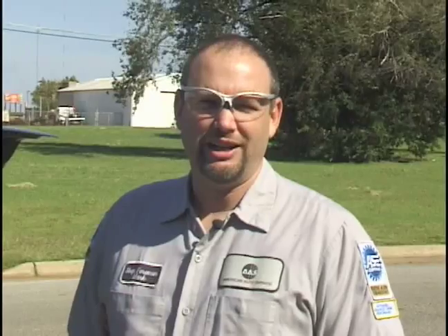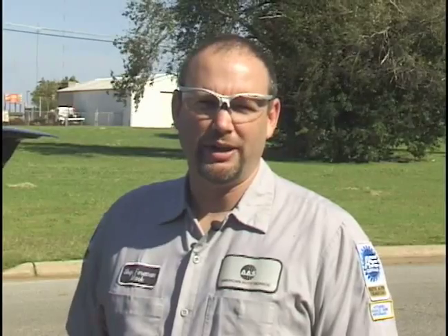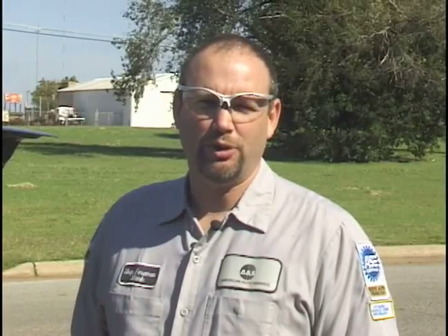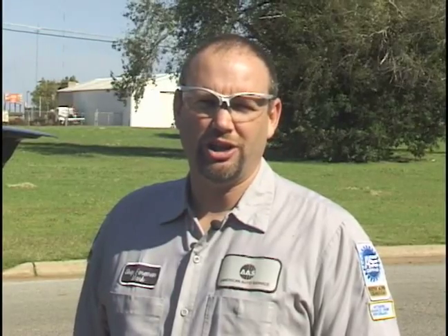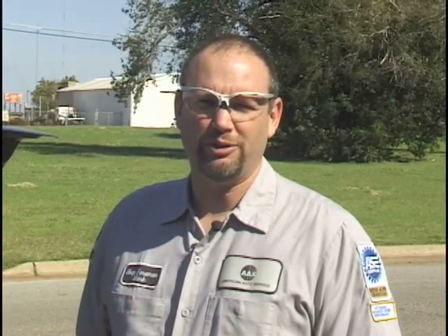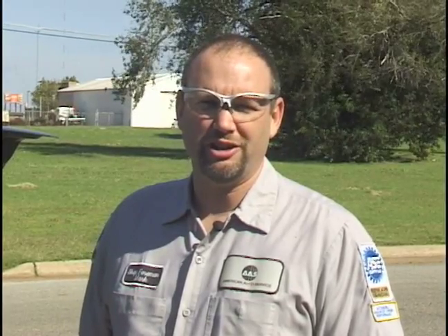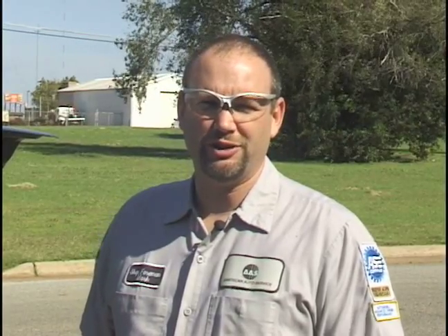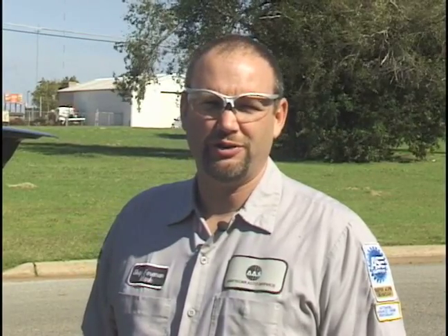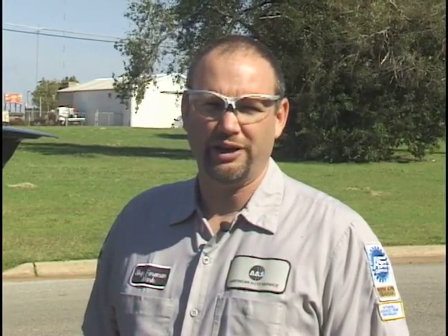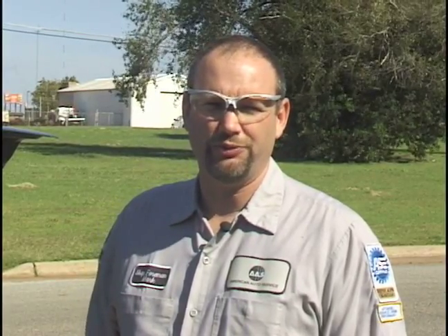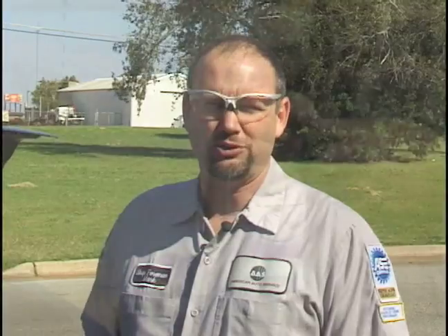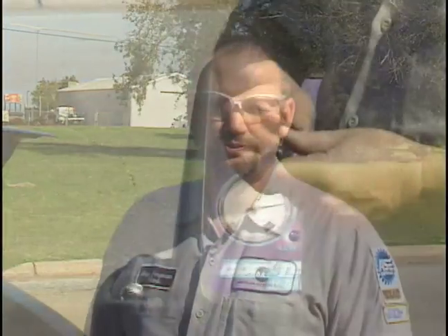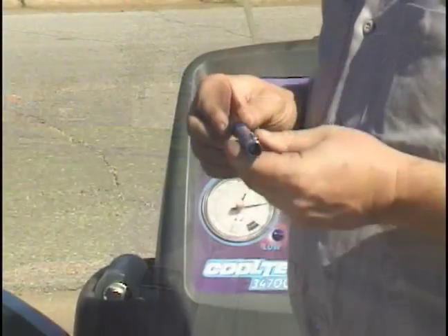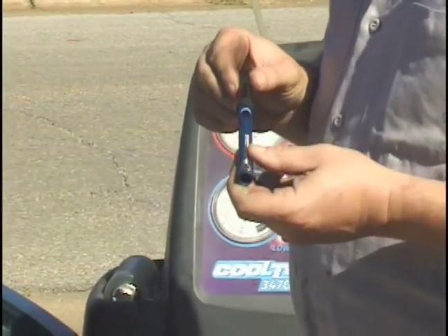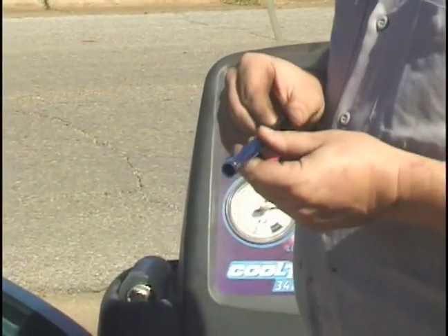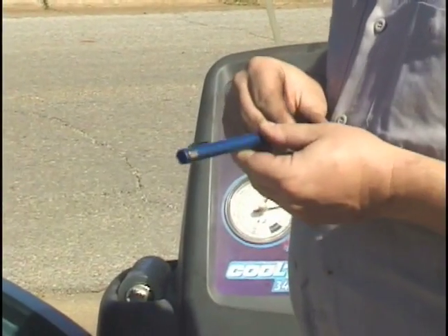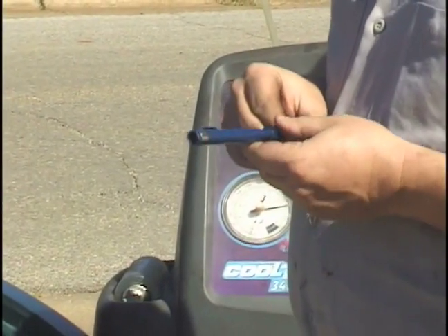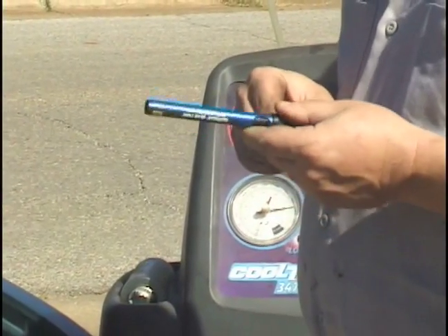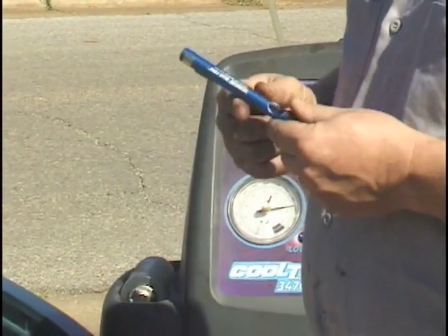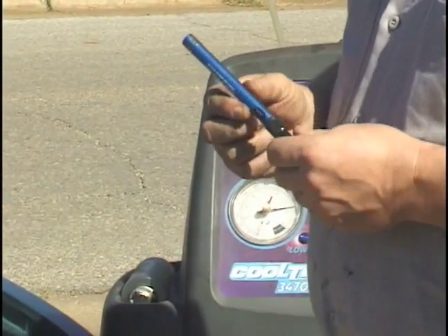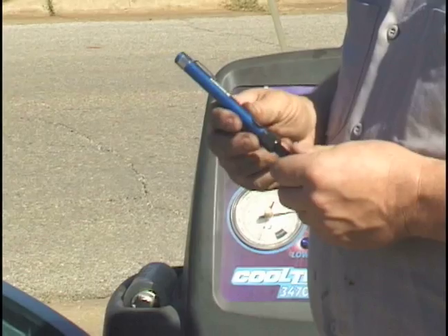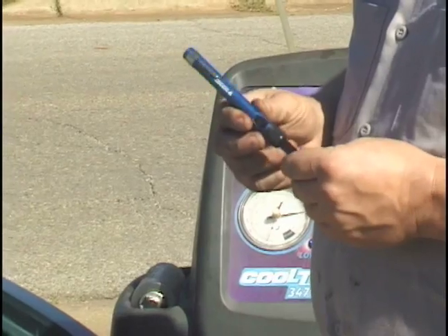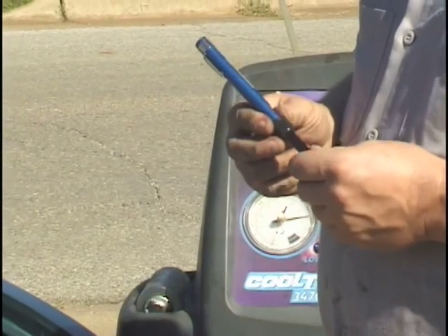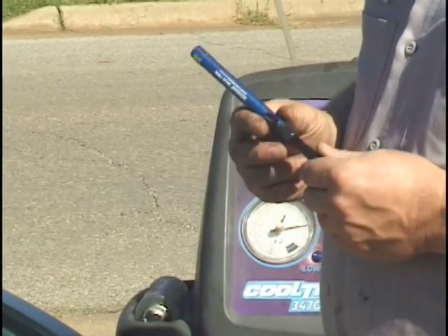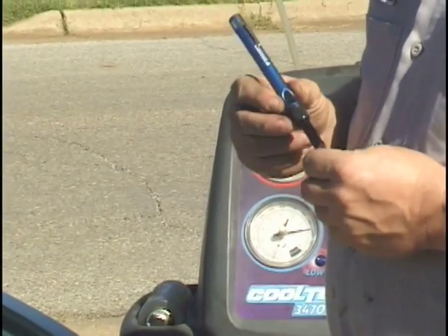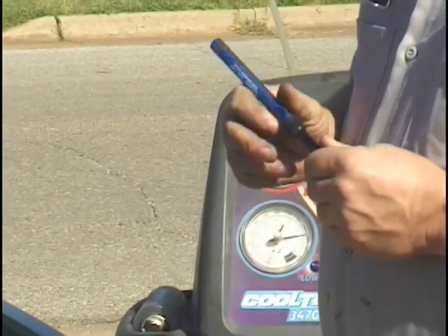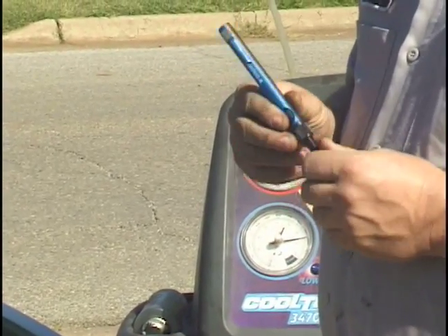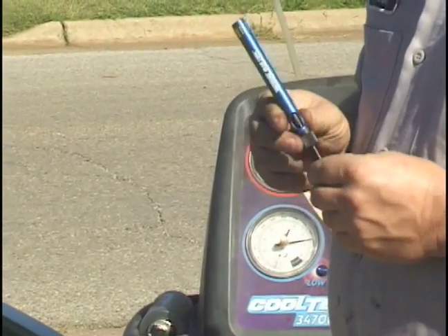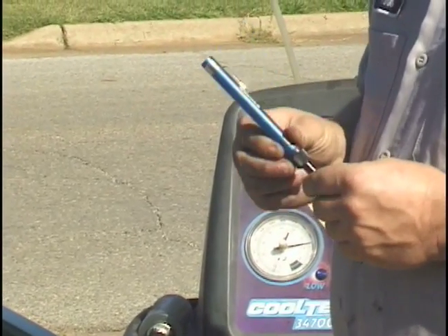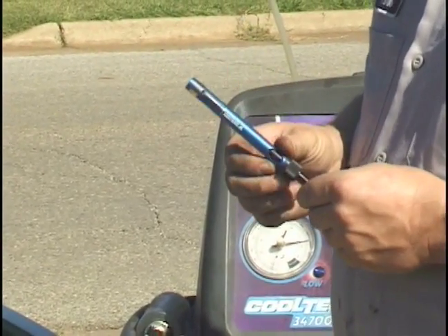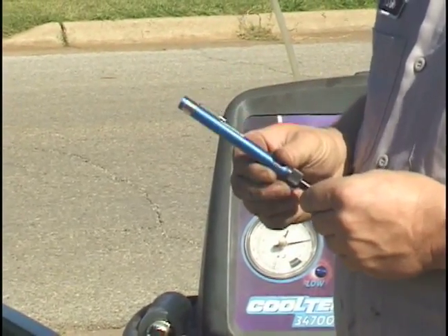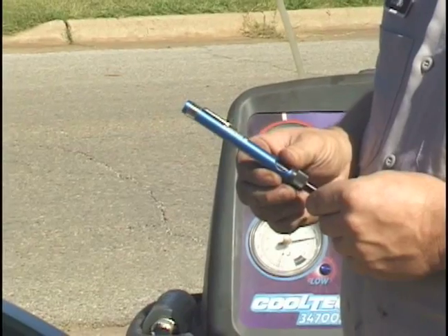Hi, my name is Mark Delgado with American Auto Service for Expert Village. This is another diagnostic tool that could be used — it's an ultraviolet light.